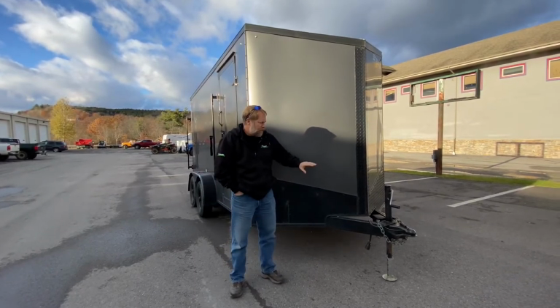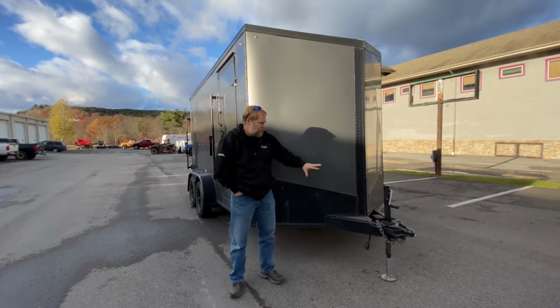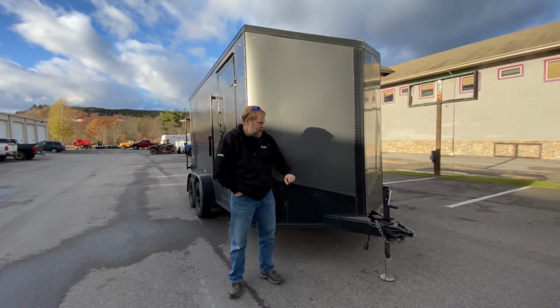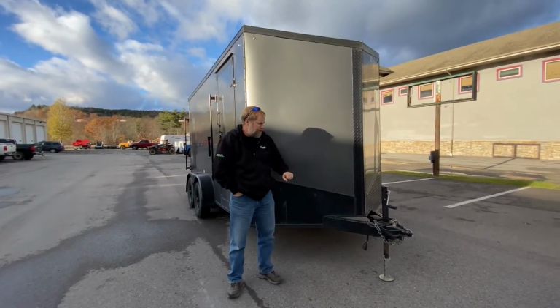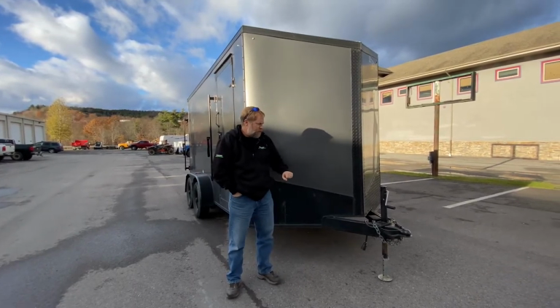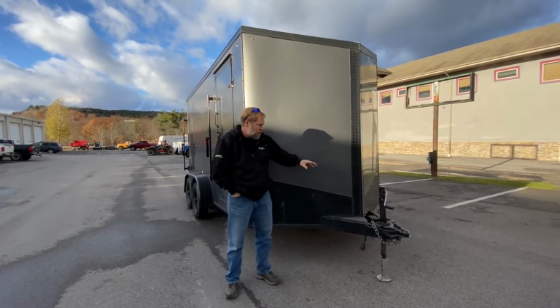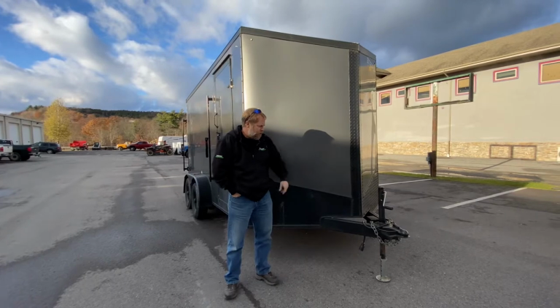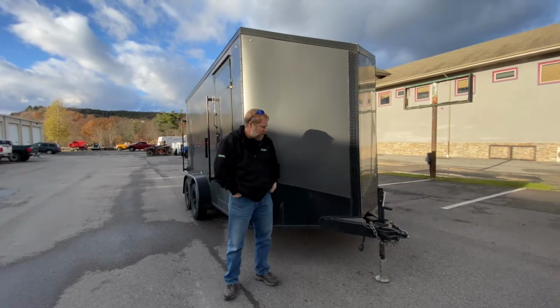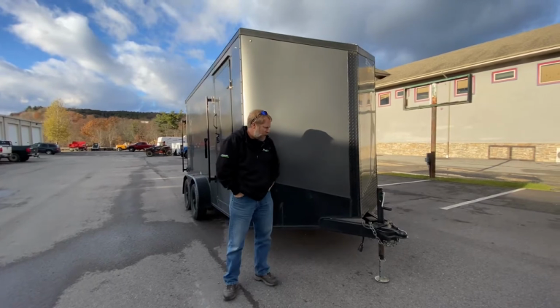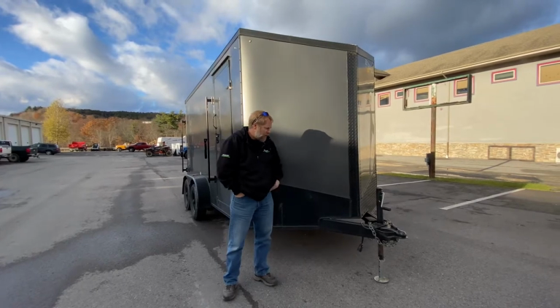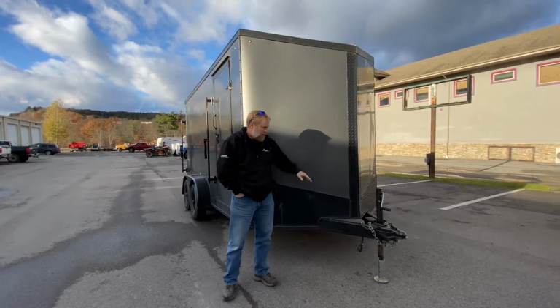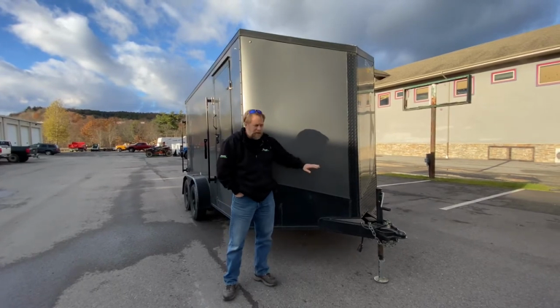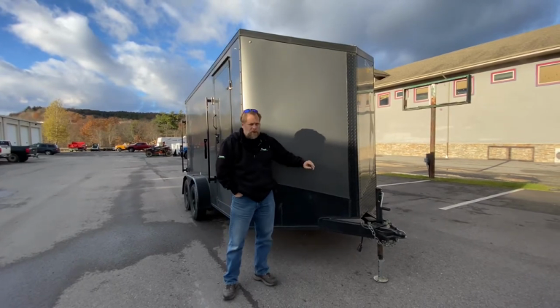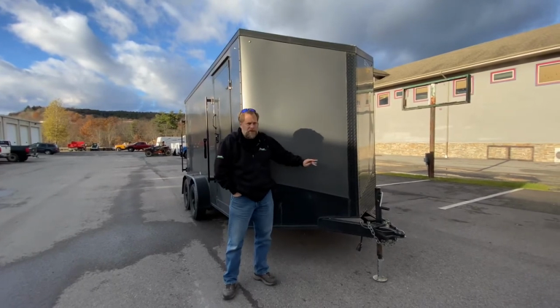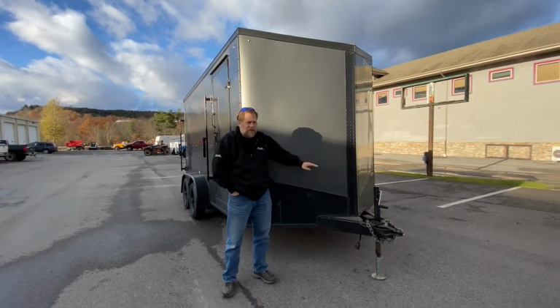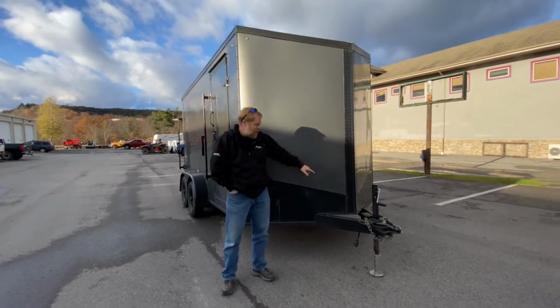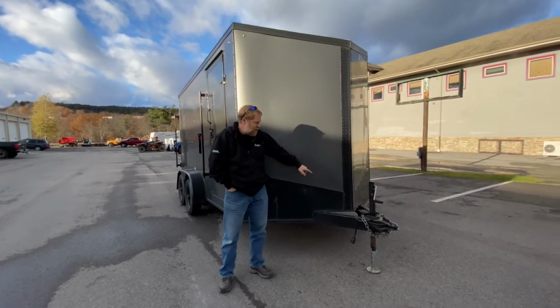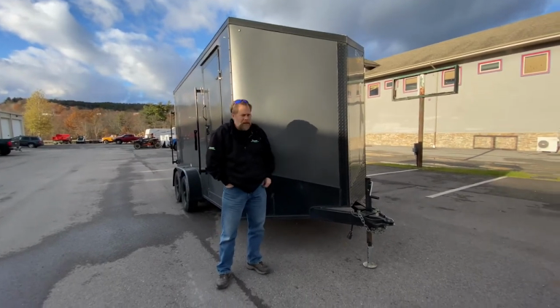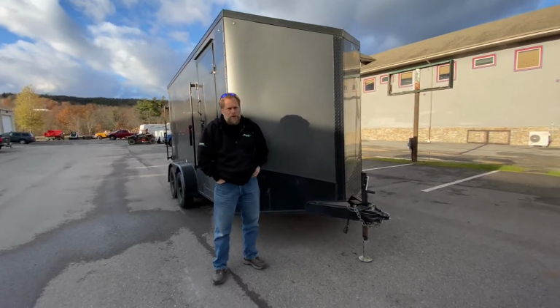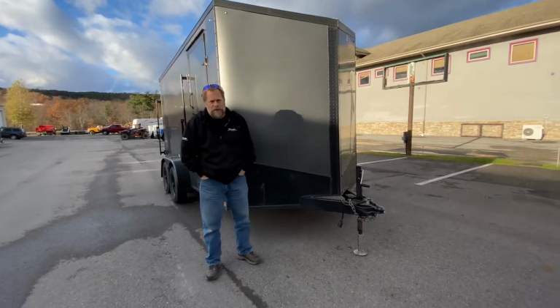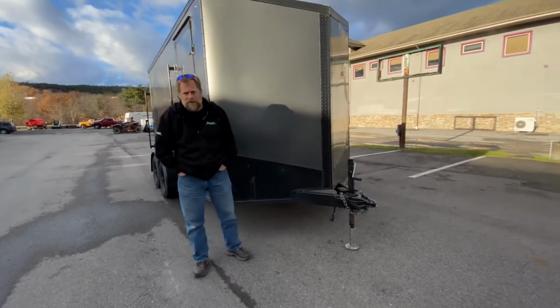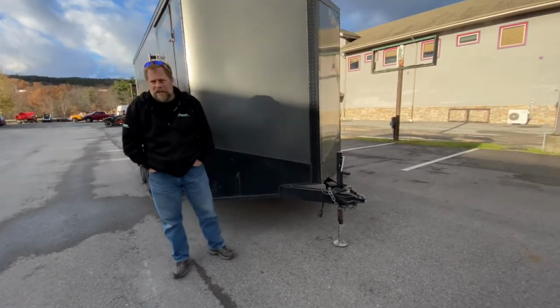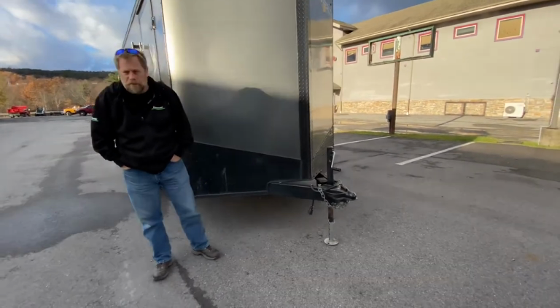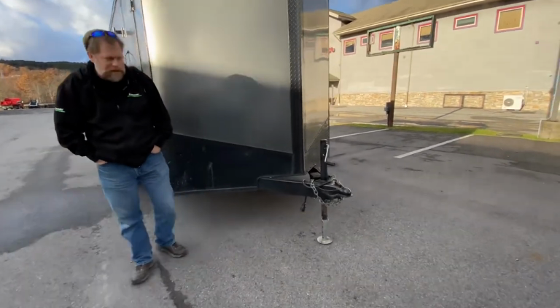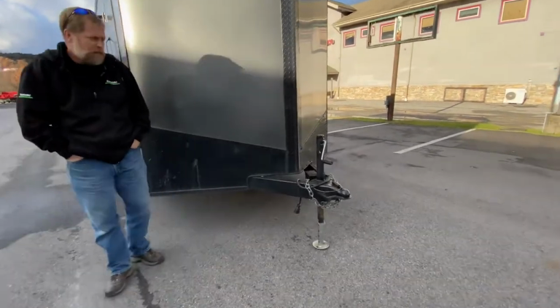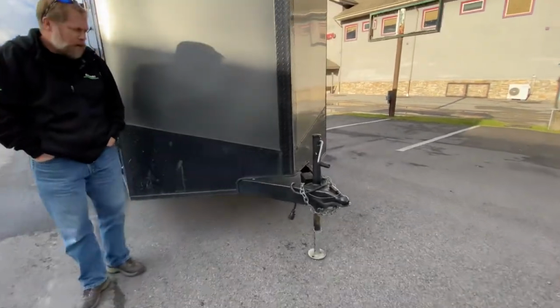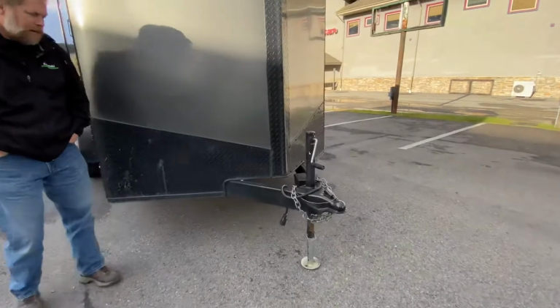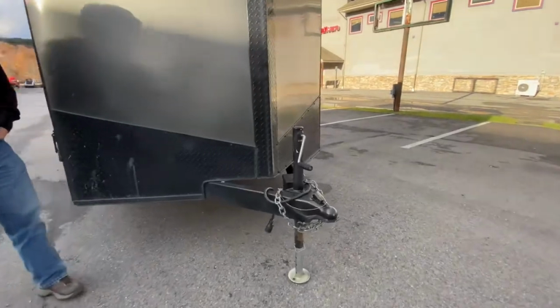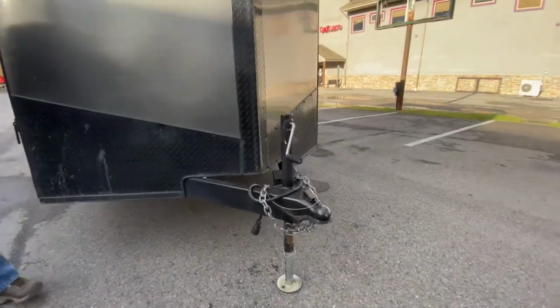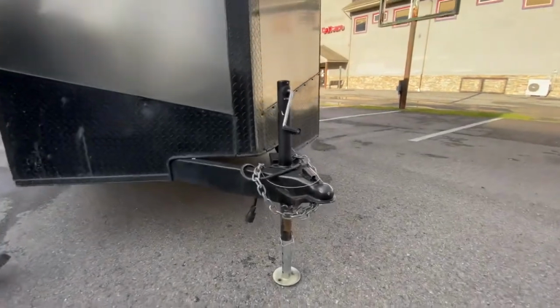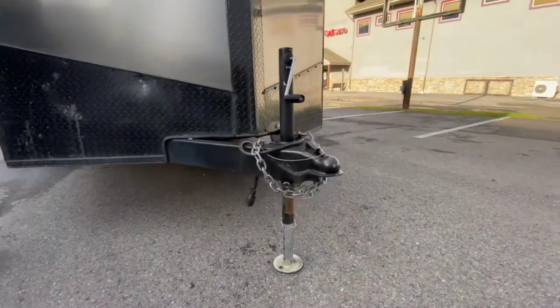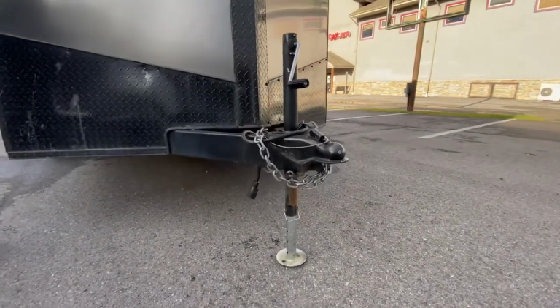Two and five-sixteenths ball with the jack on there. You can see the battery there, which means this does have brakes. A real nice trailer.